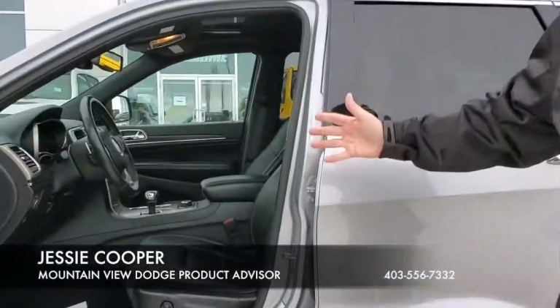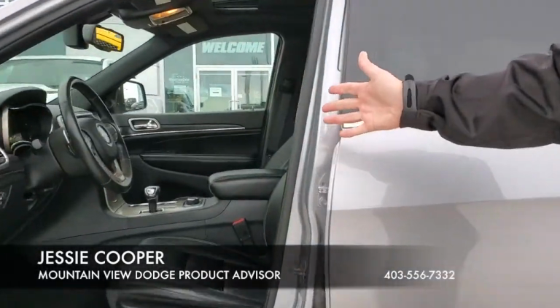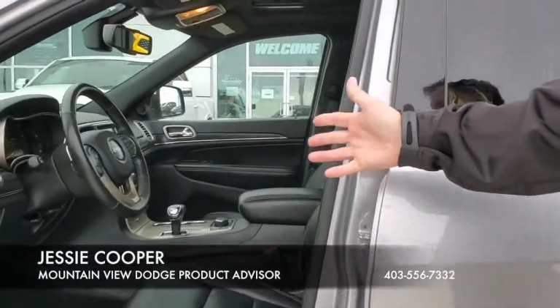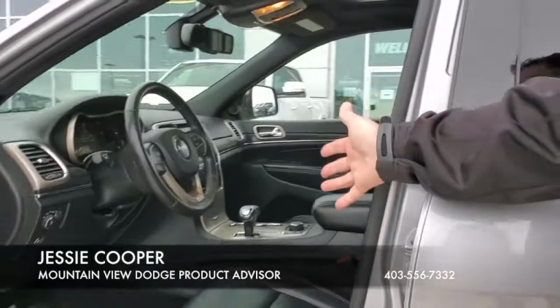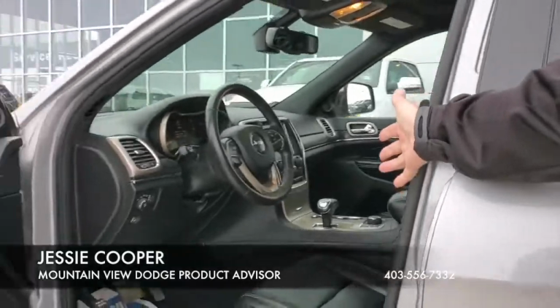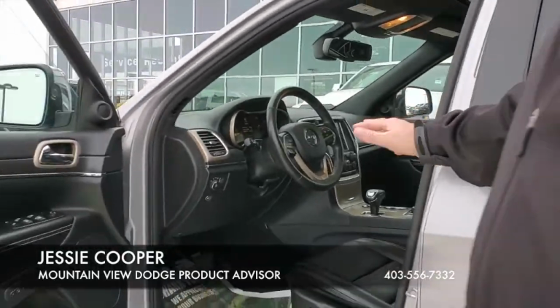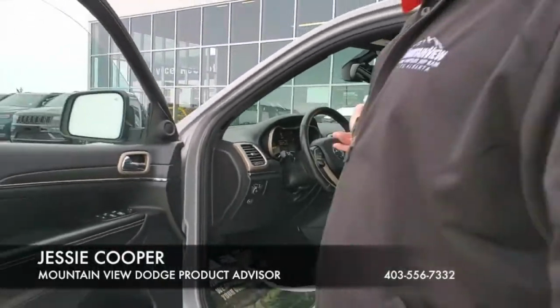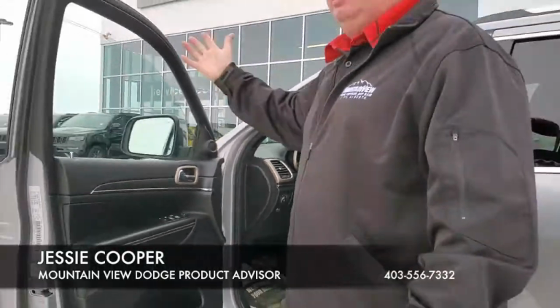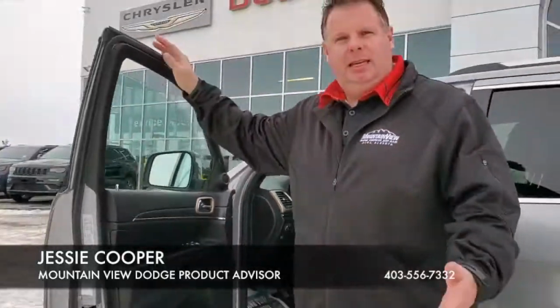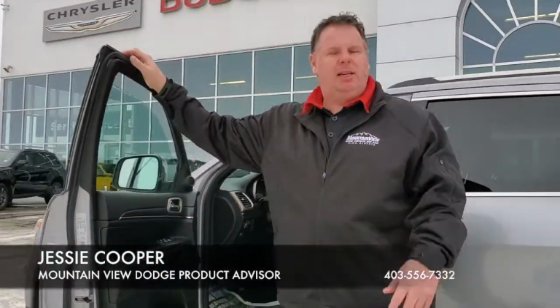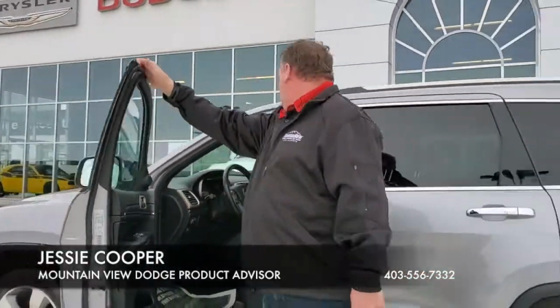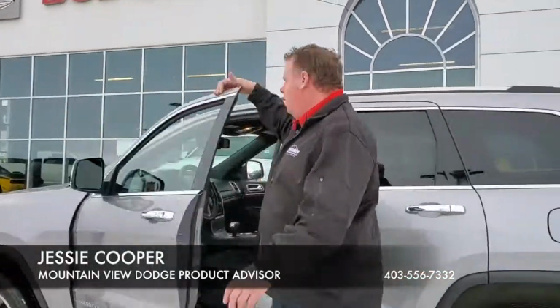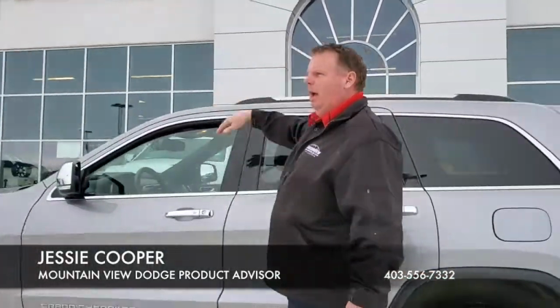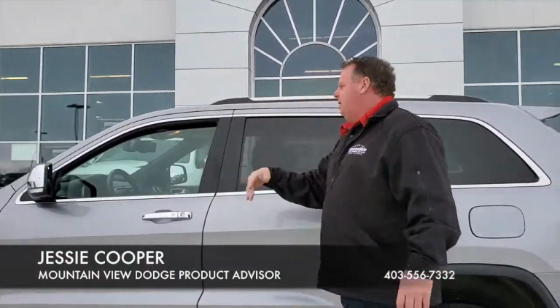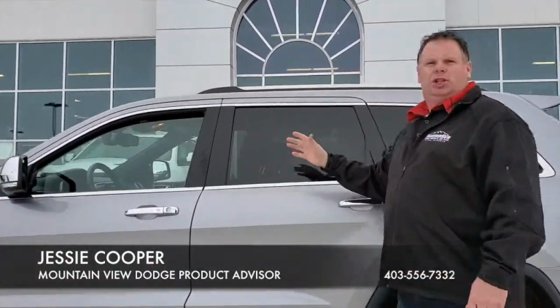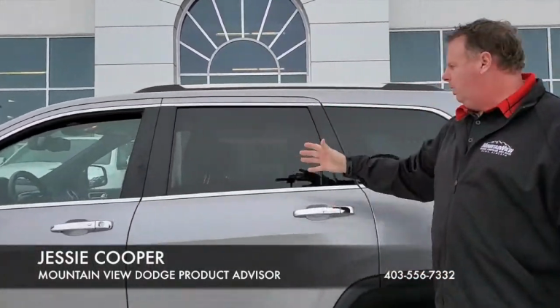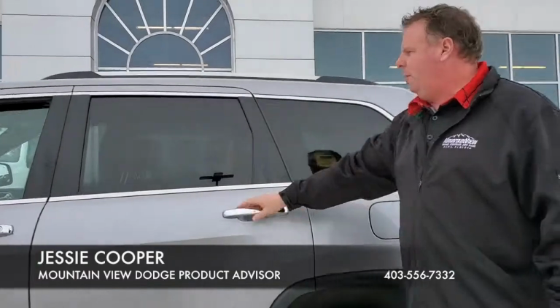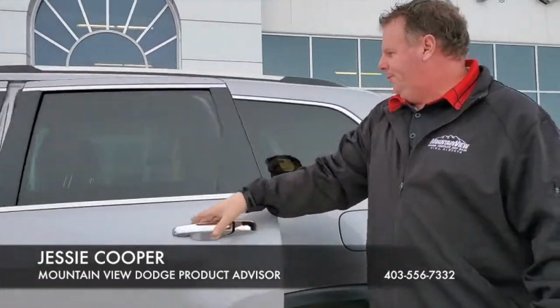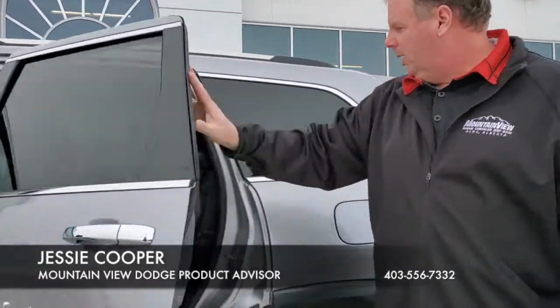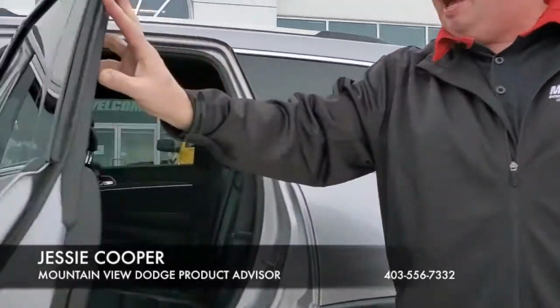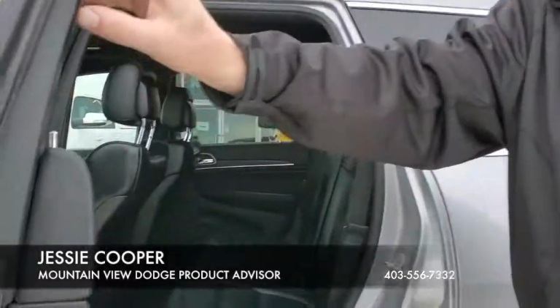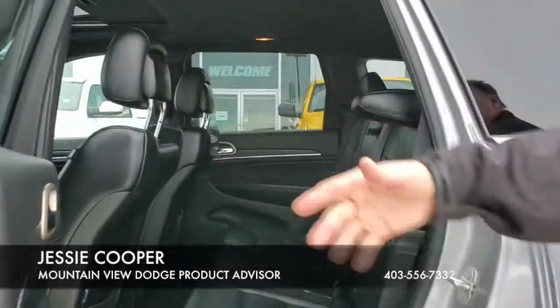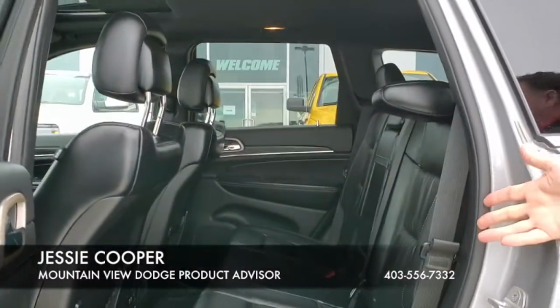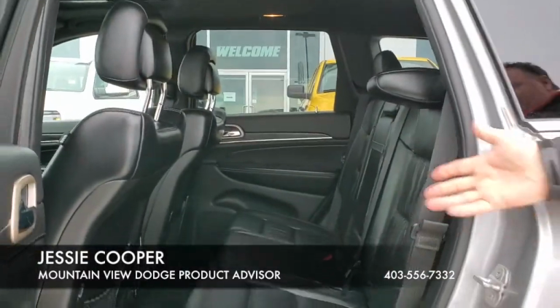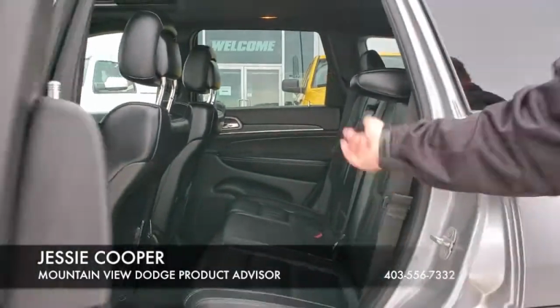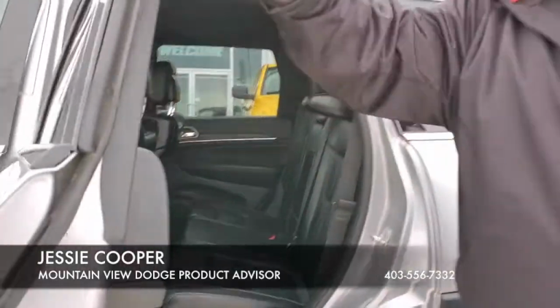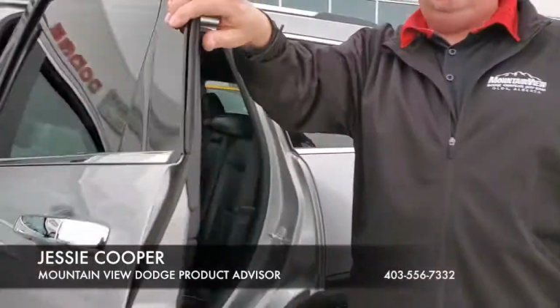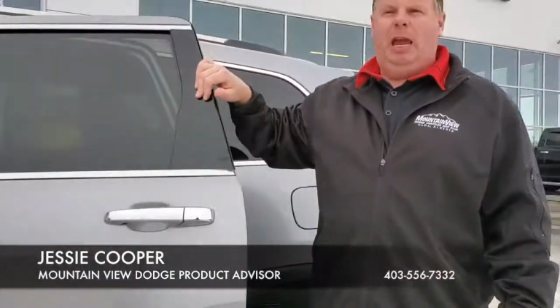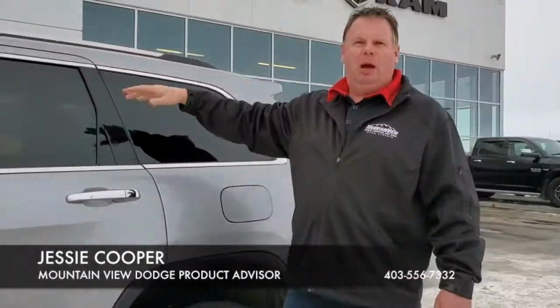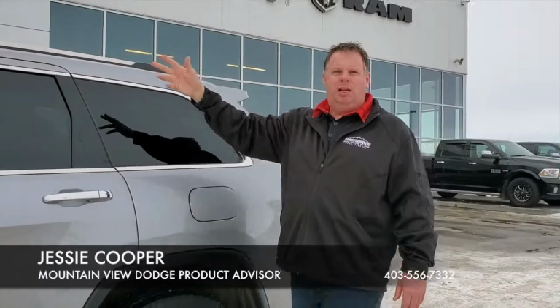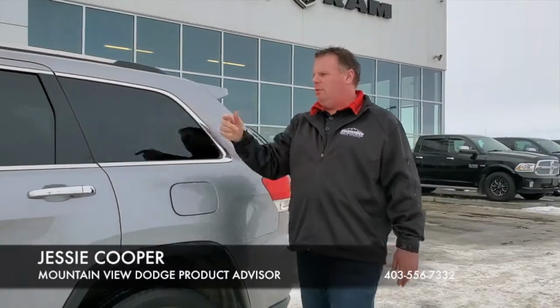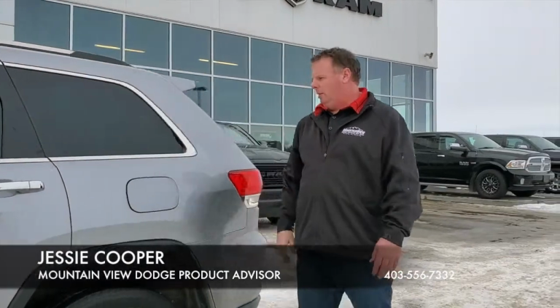Inside we have the full leather trim package, heated seats, heated steering wheel, and the 7 inch screen that goes with it. In the back we have the bench, as well as the heated rear seats, and the power sunroof as well.